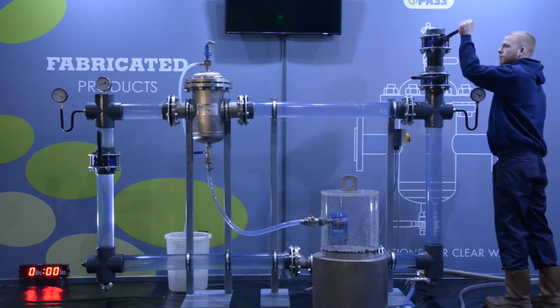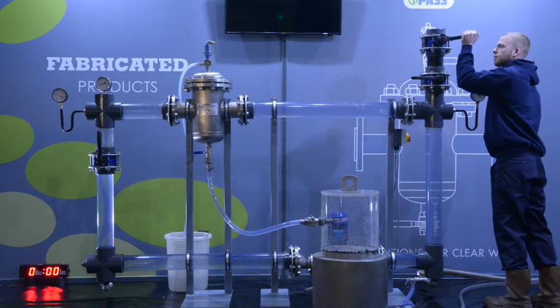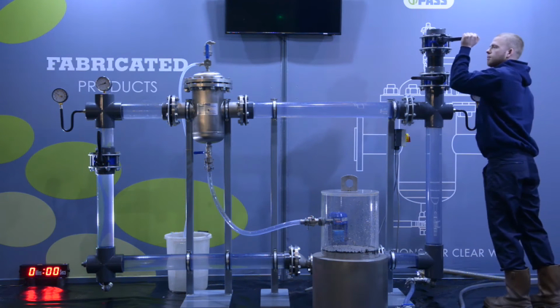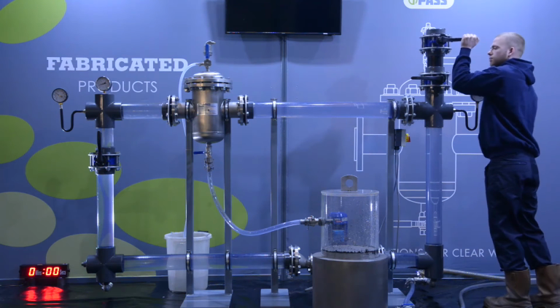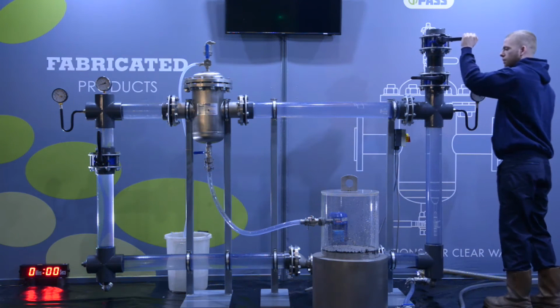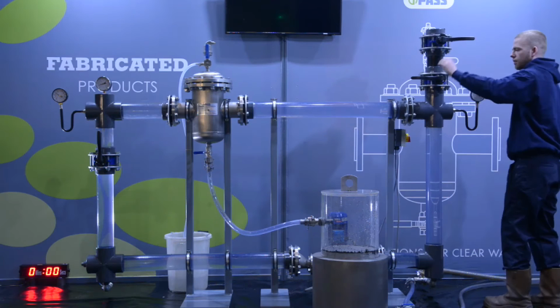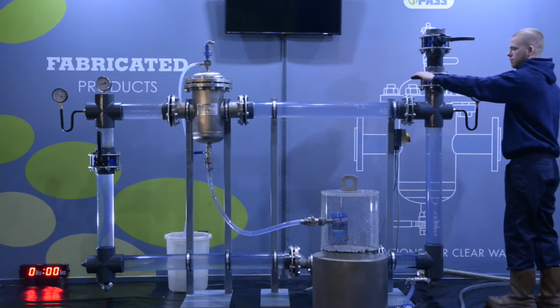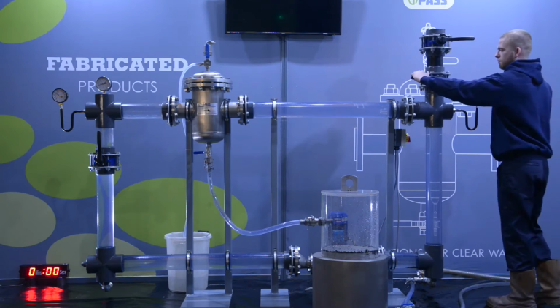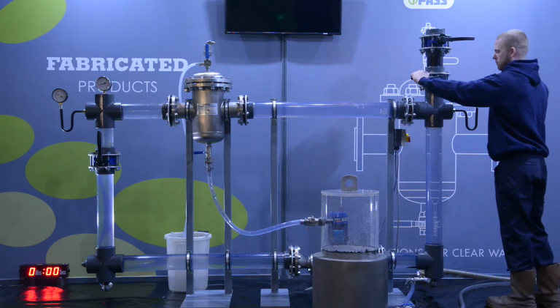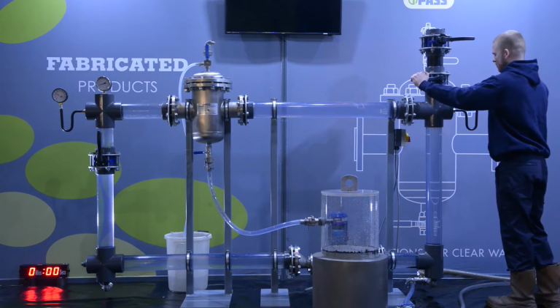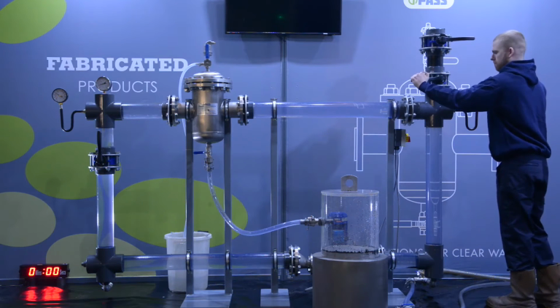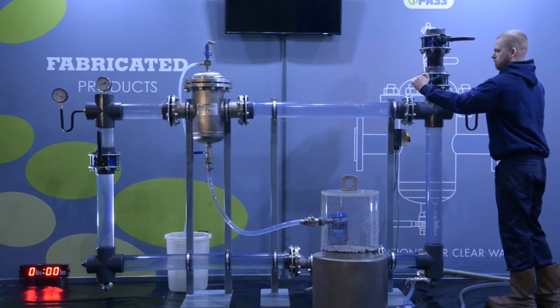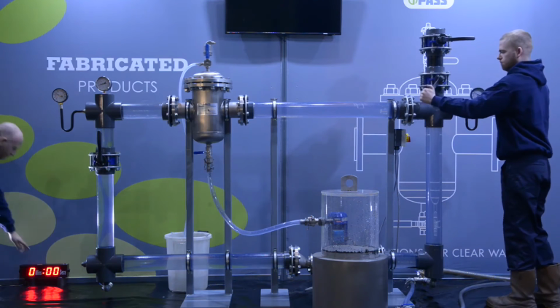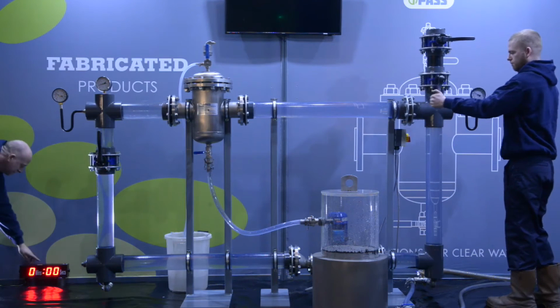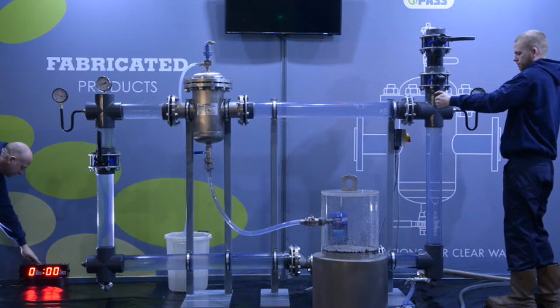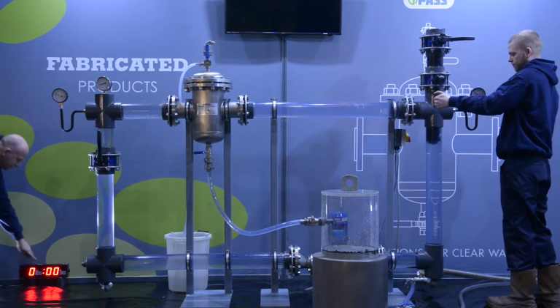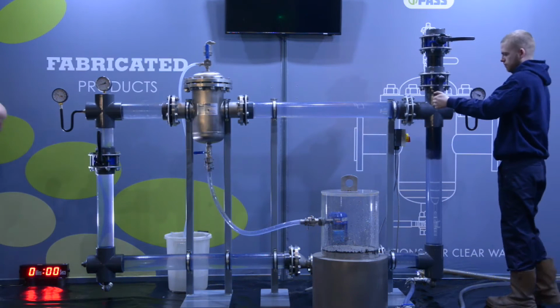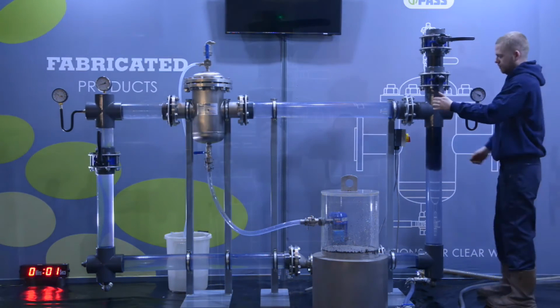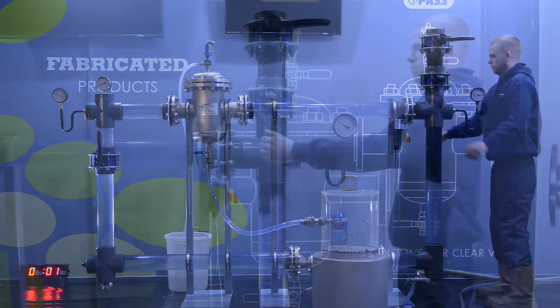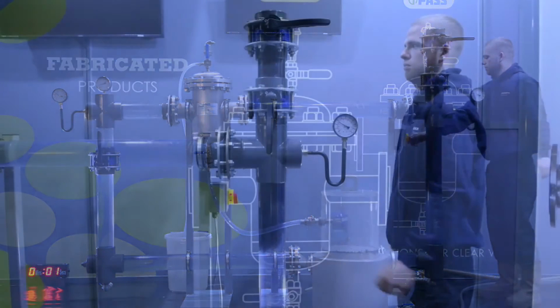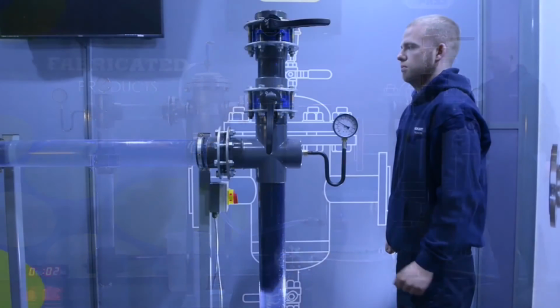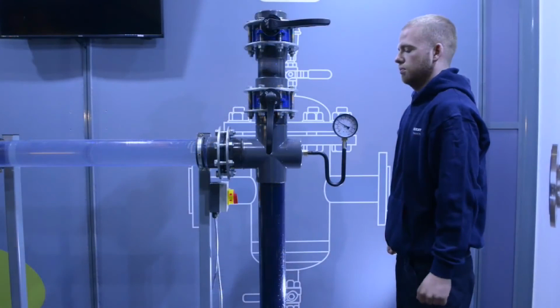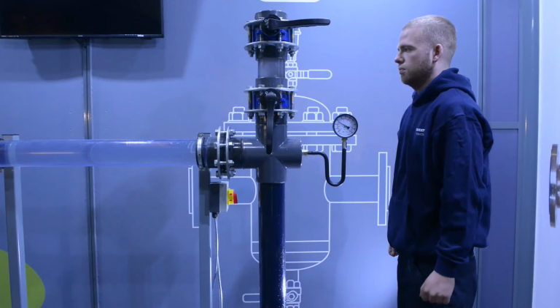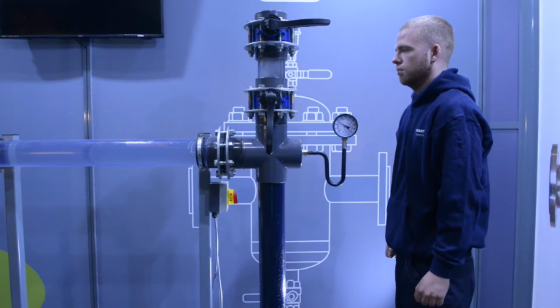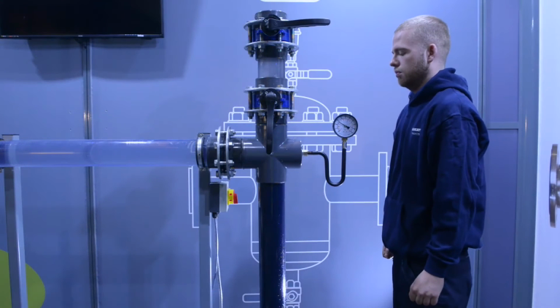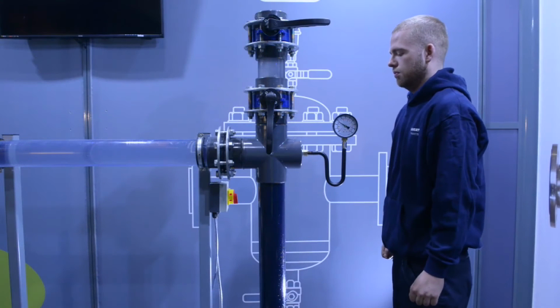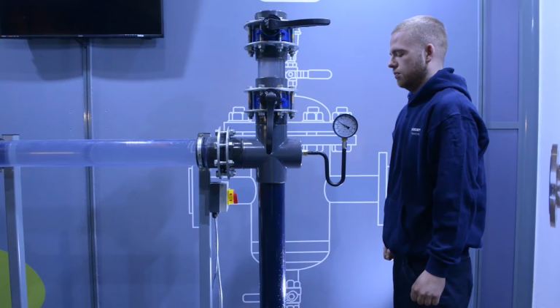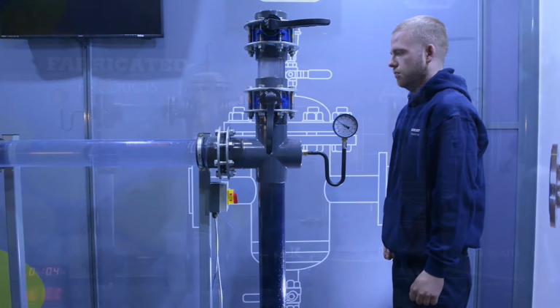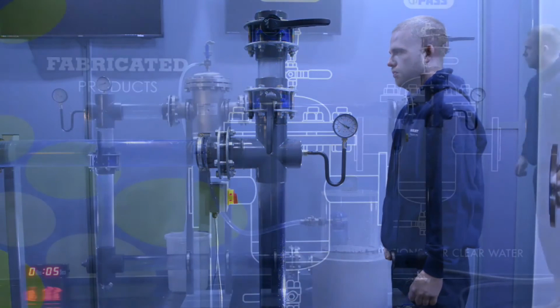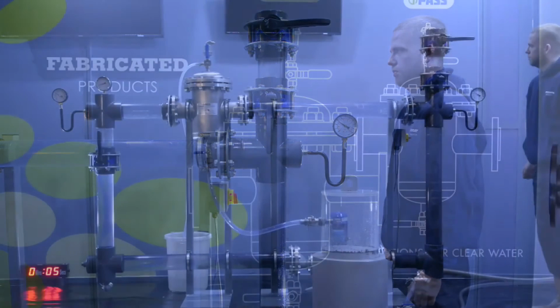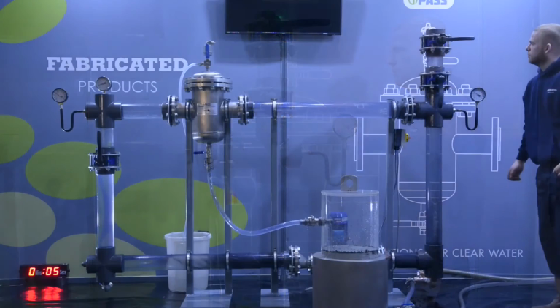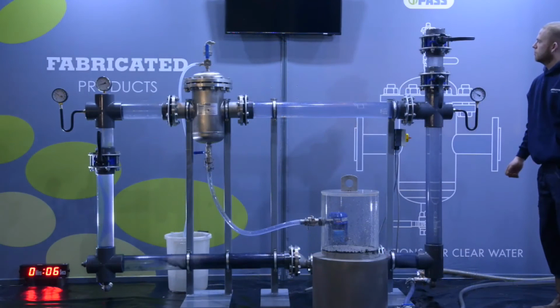The valve is opened and the dirt particles are released into the water. You can see how cloudy and contaminated the water has become in the vertical pipe.